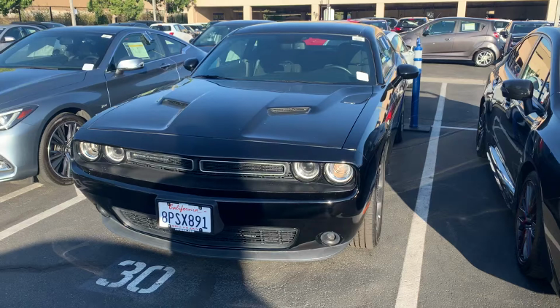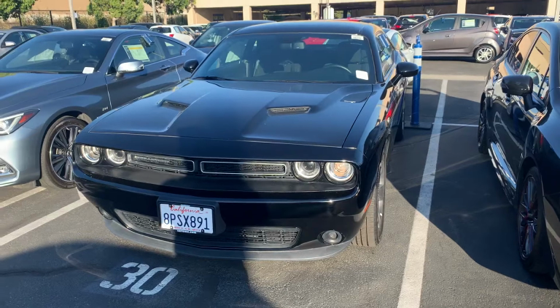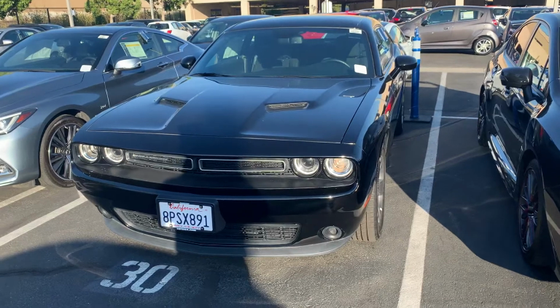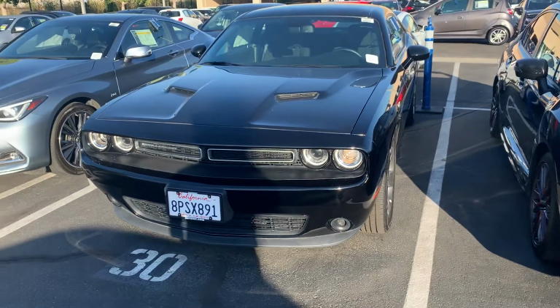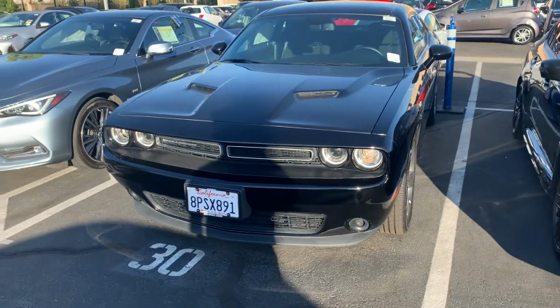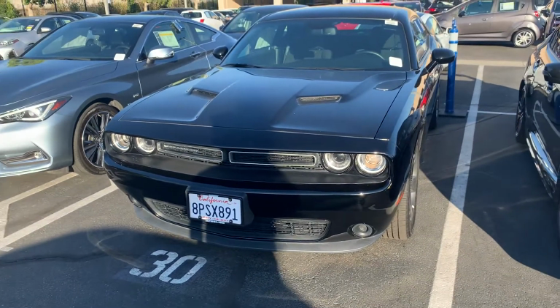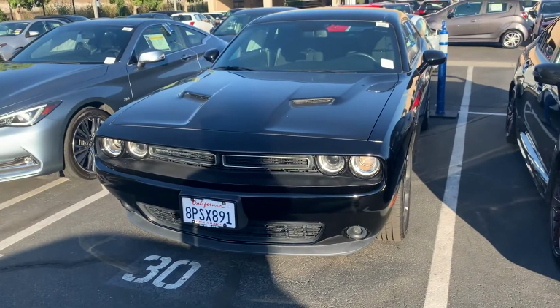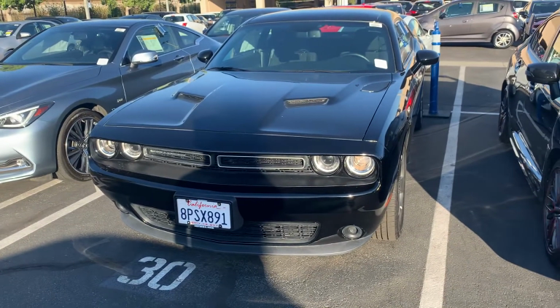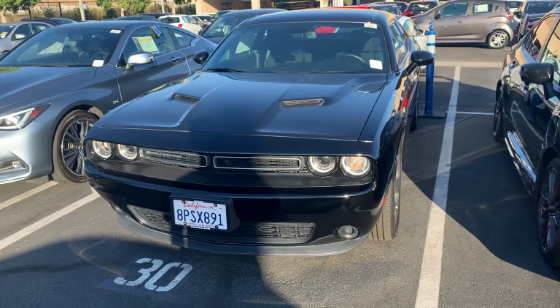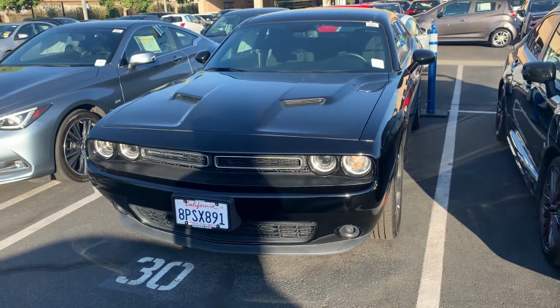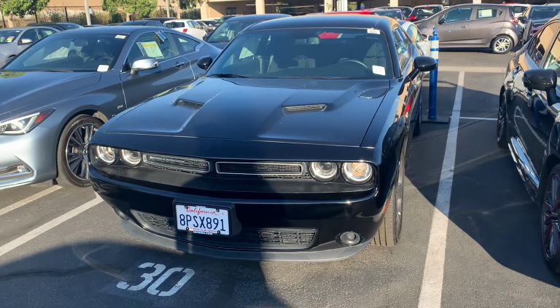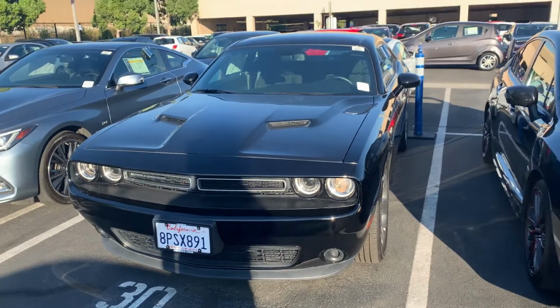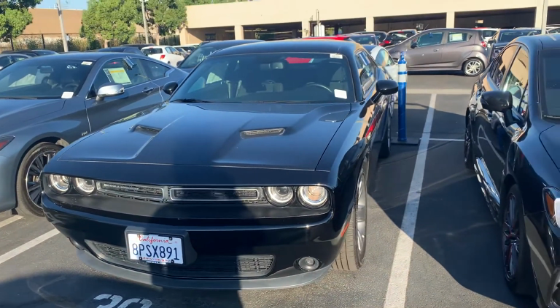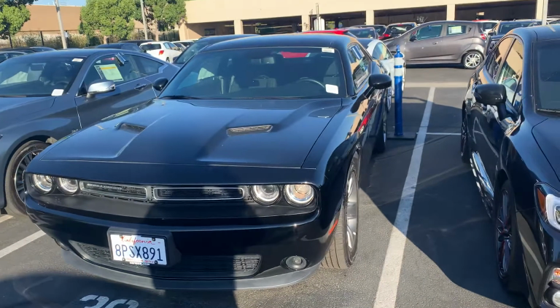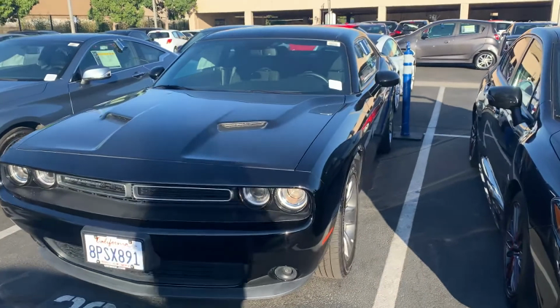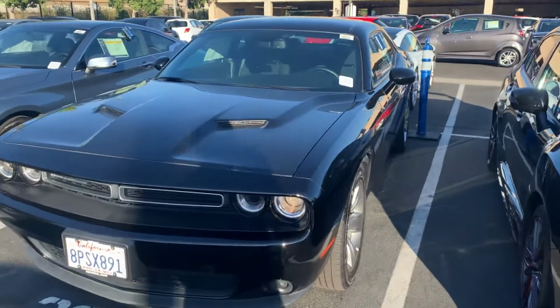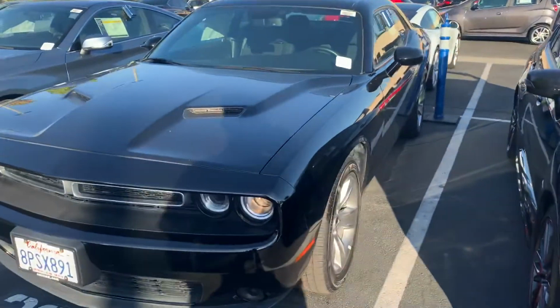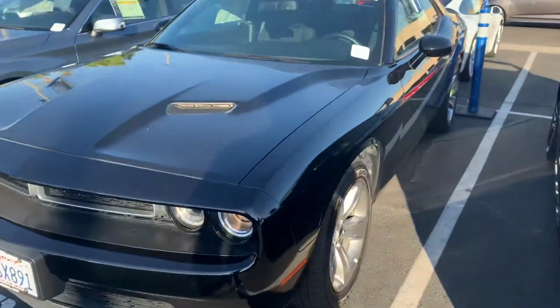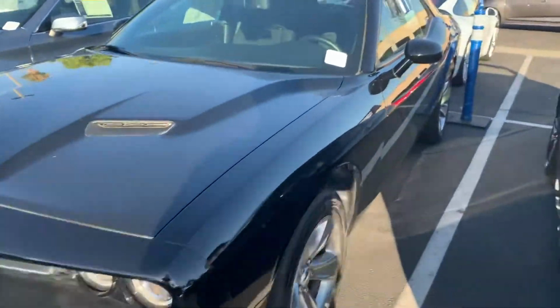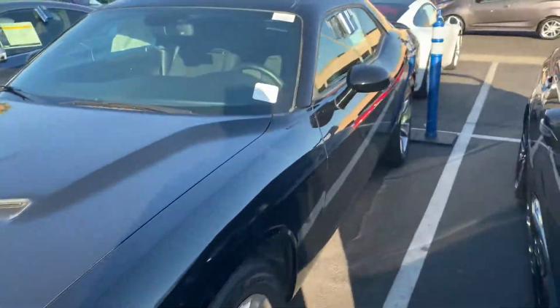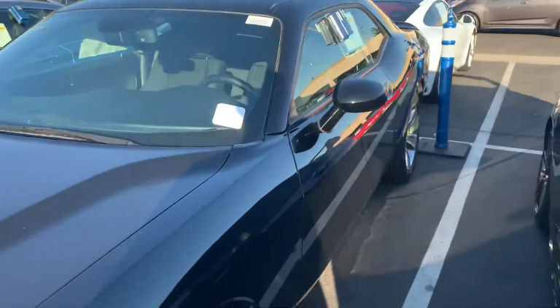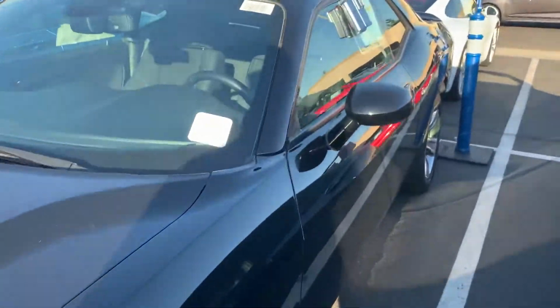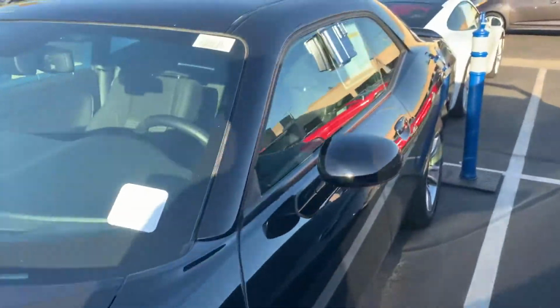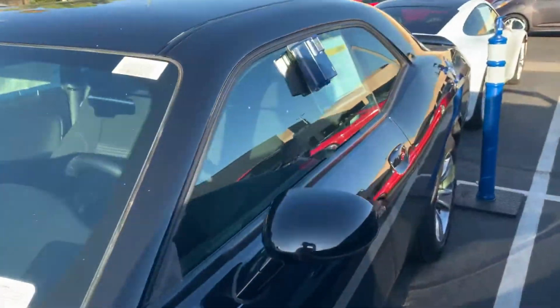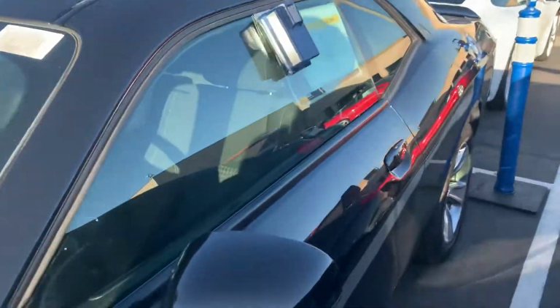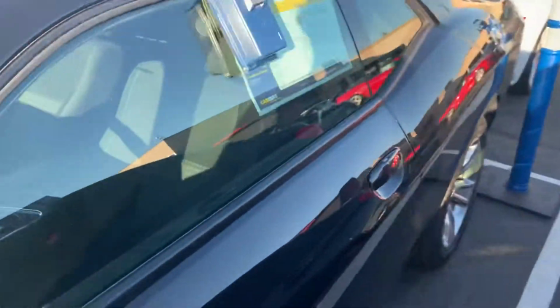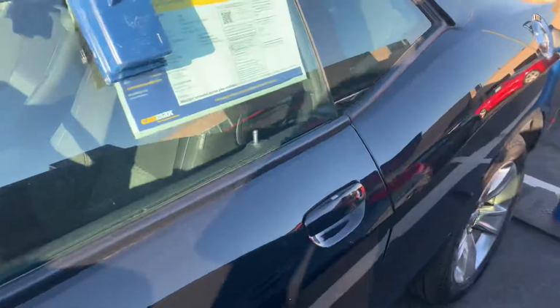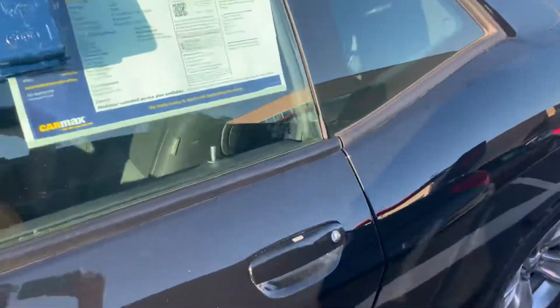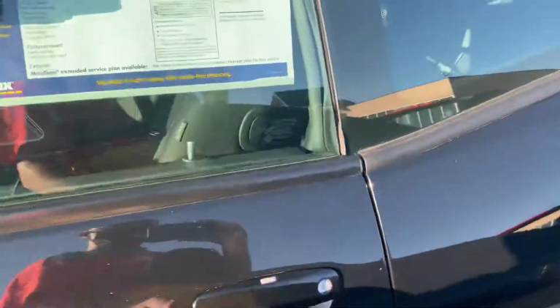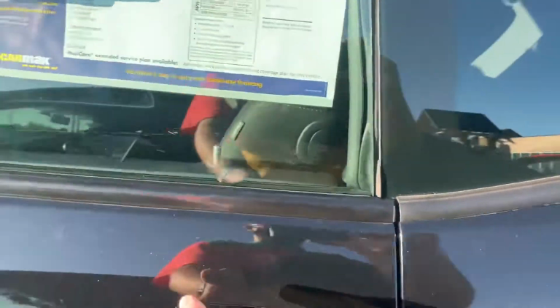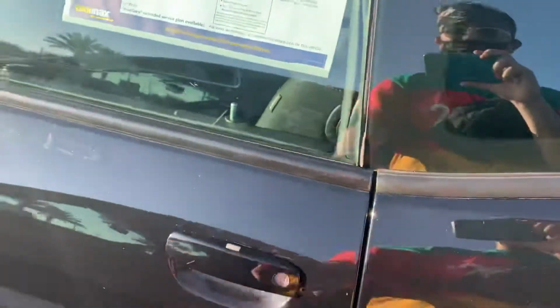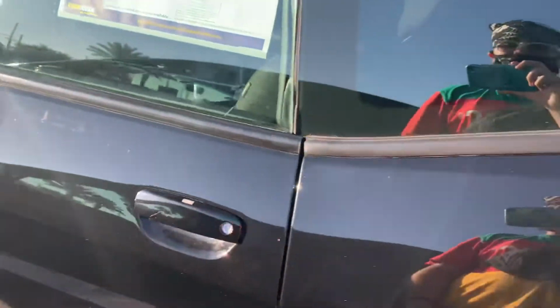Here we have a Dodge Challenger — a V6 model. Would have been cool with a Hellcat or SRT; they're practically the same thing right now.